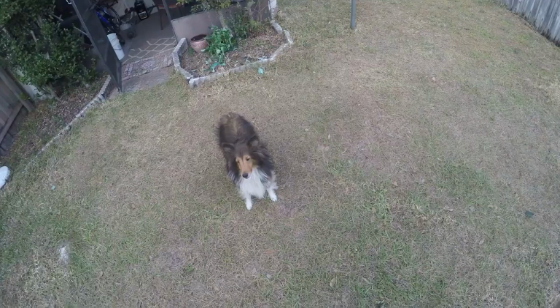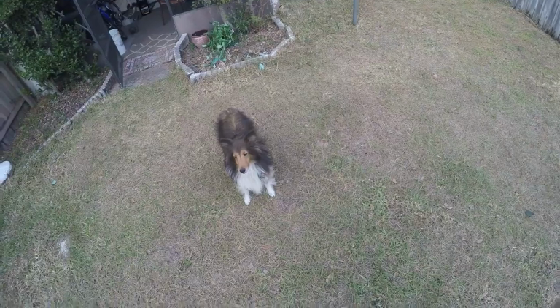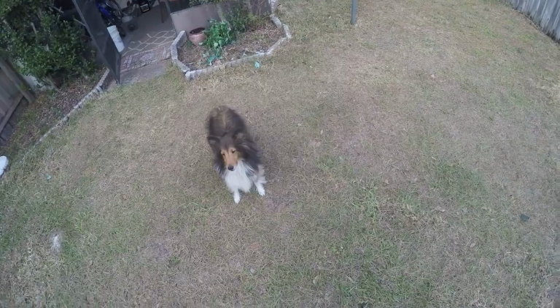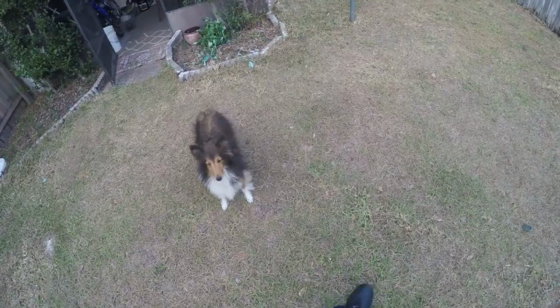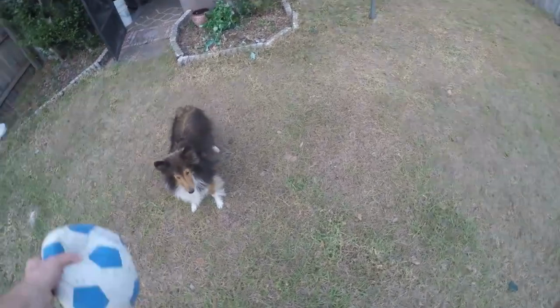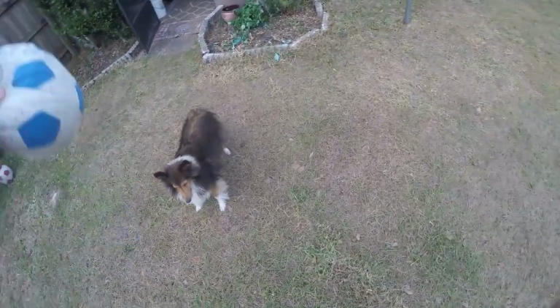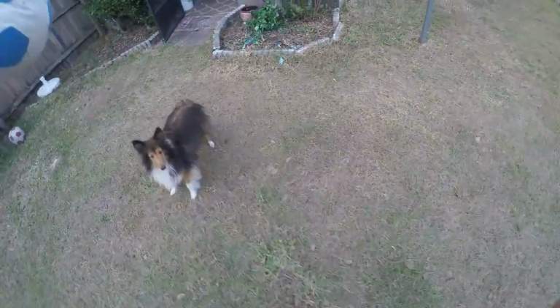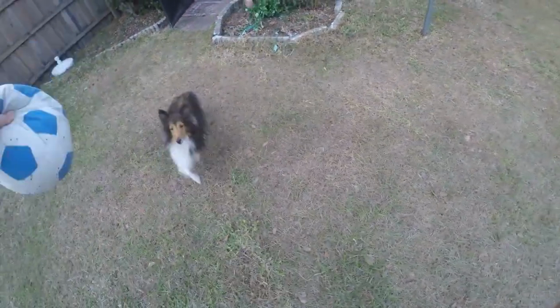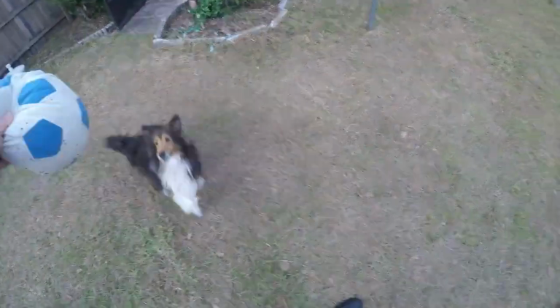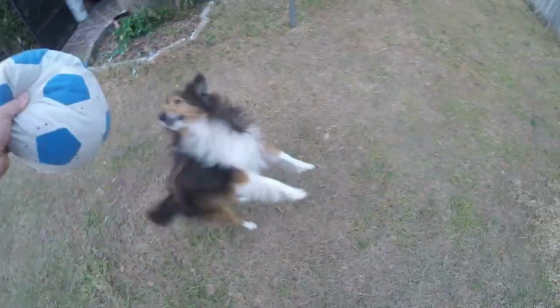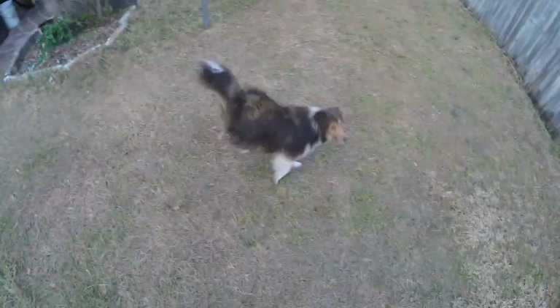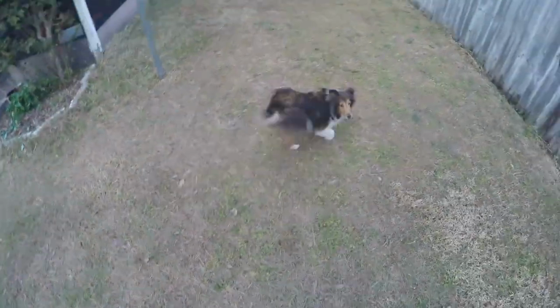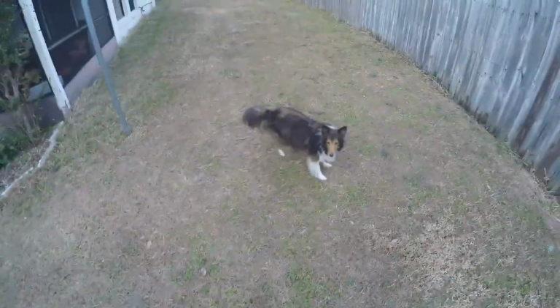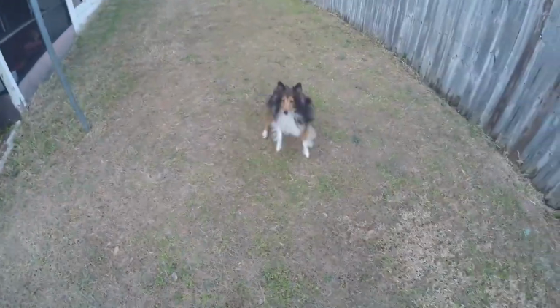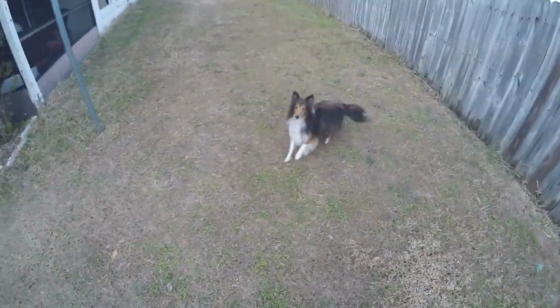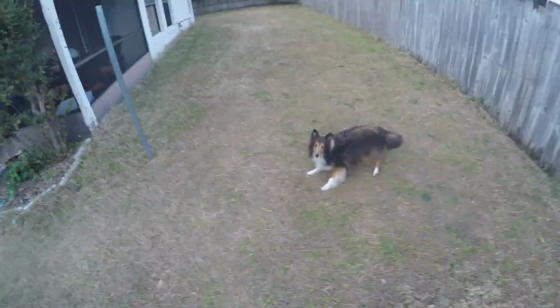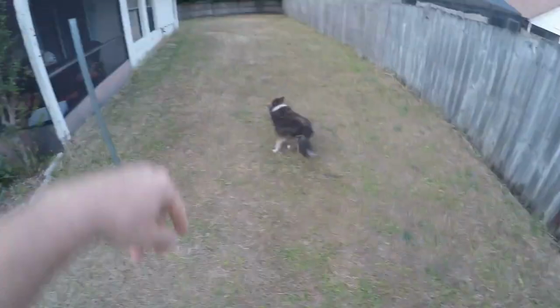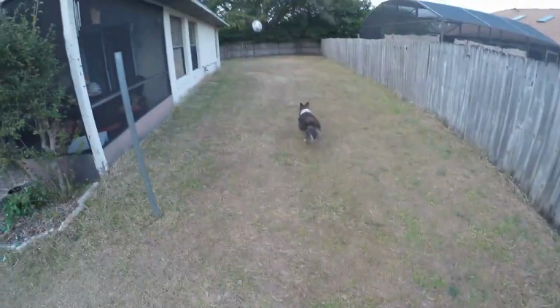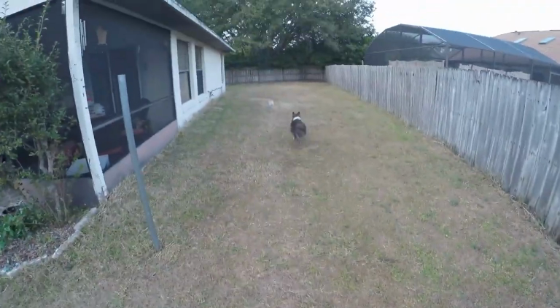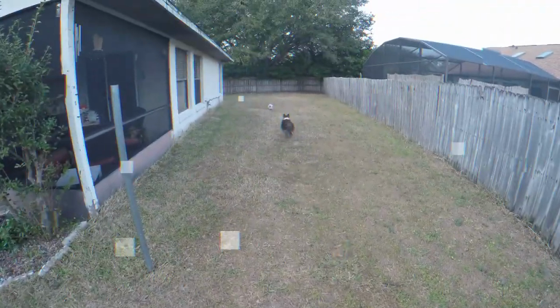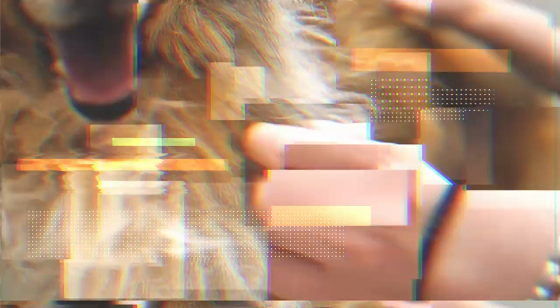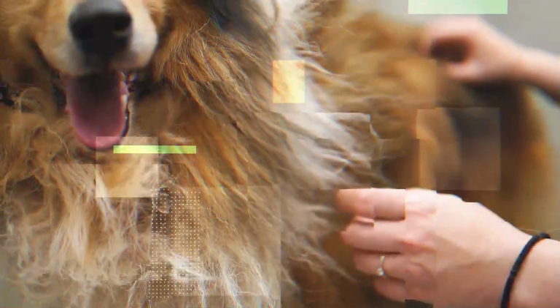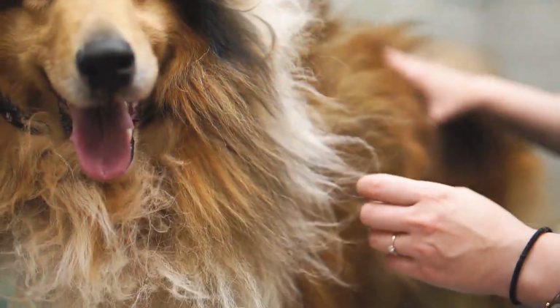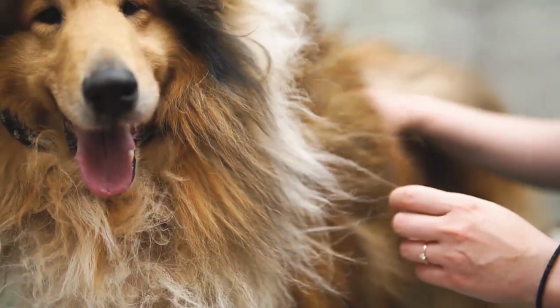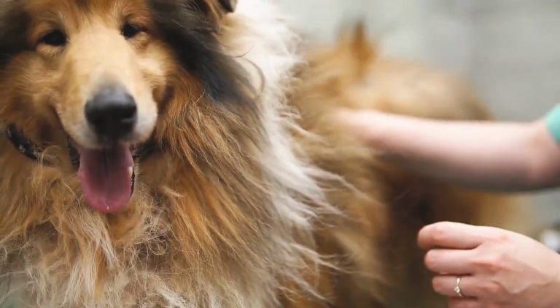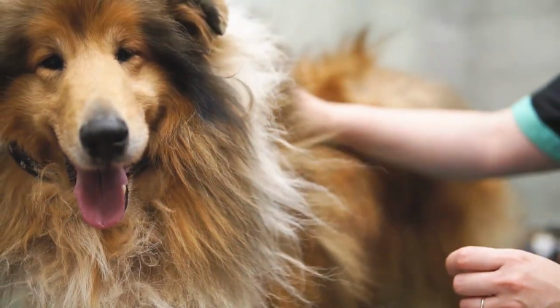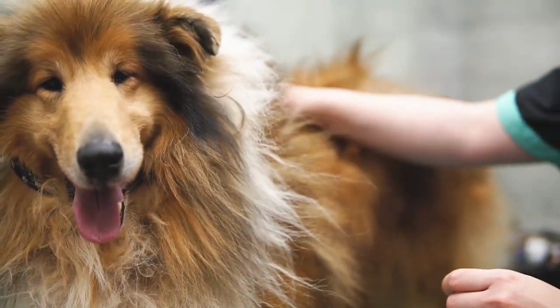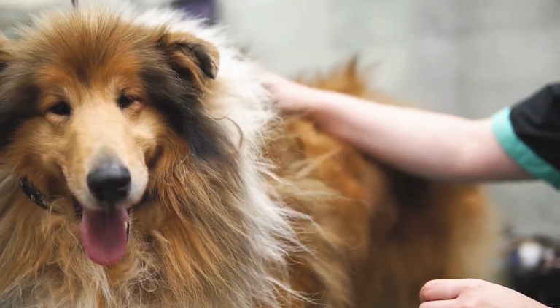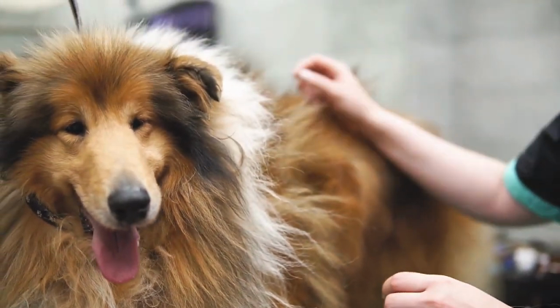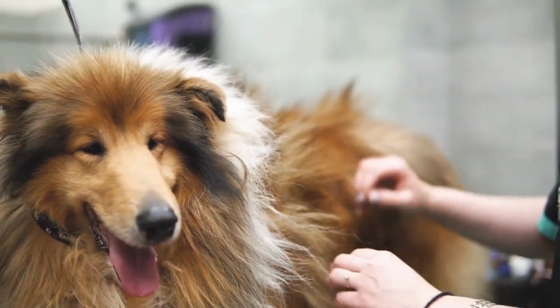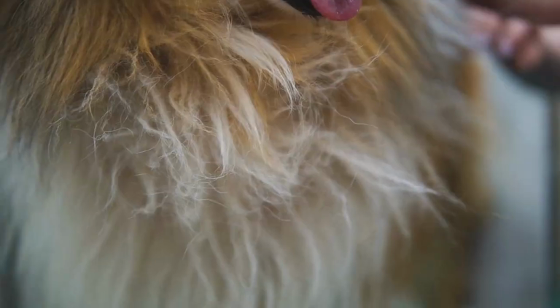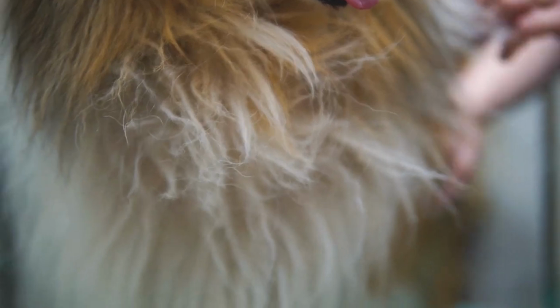The Shetland Shepherd is graceful and cute, resembling the popular collie in appearance. But the Shetland Shepherd is an independent breed with clear standards of appearance, build, and character traits.